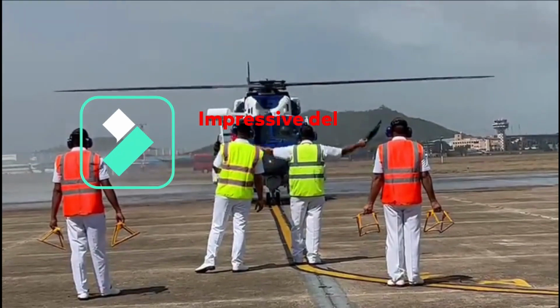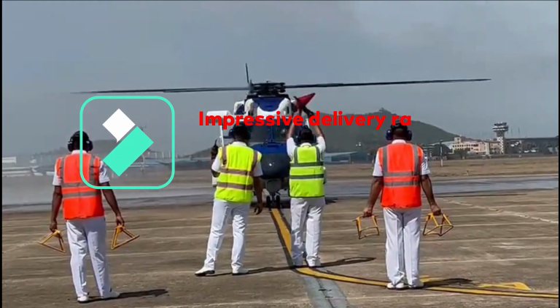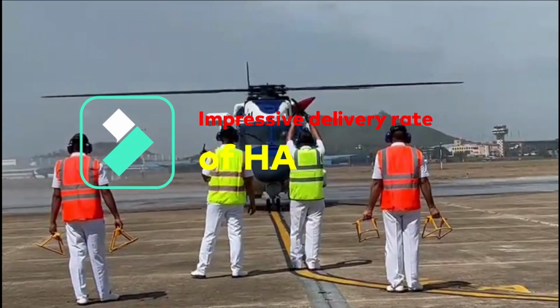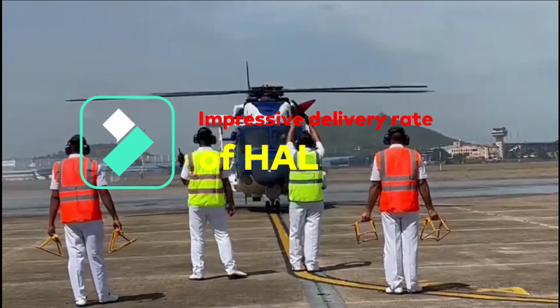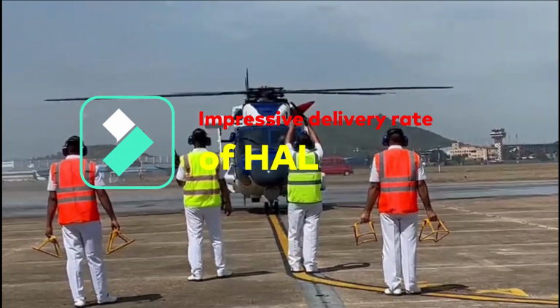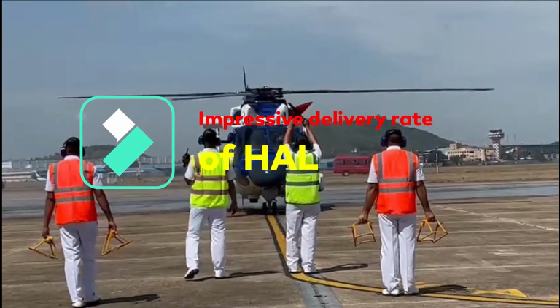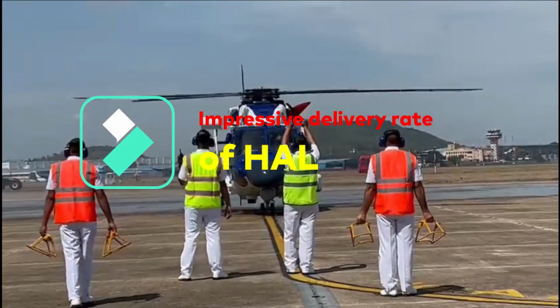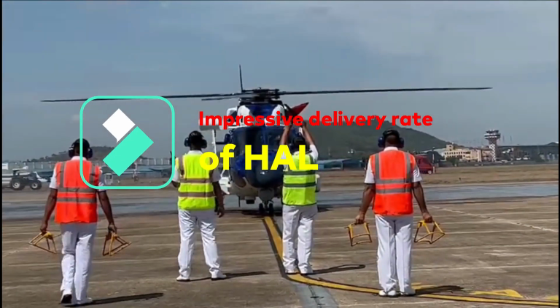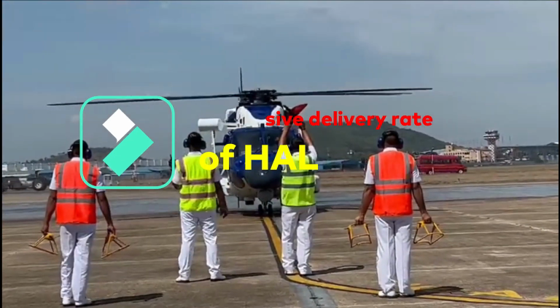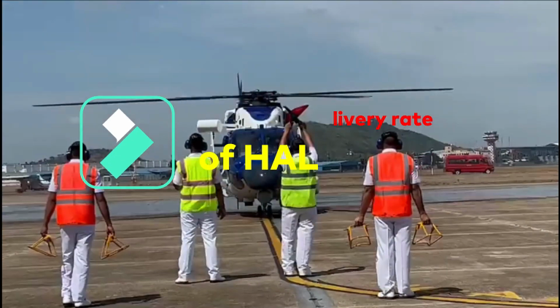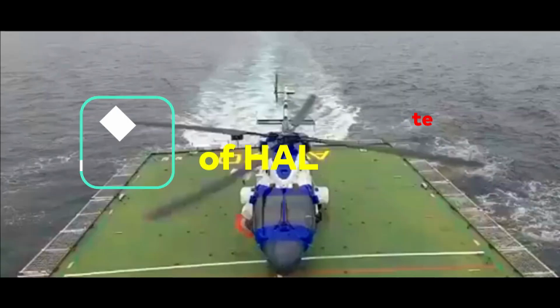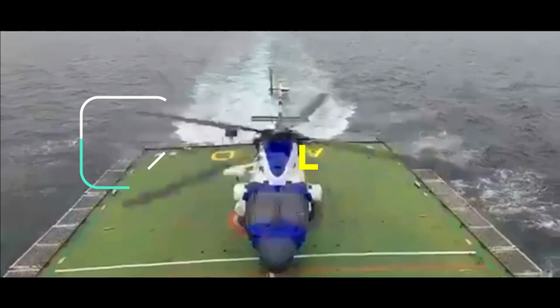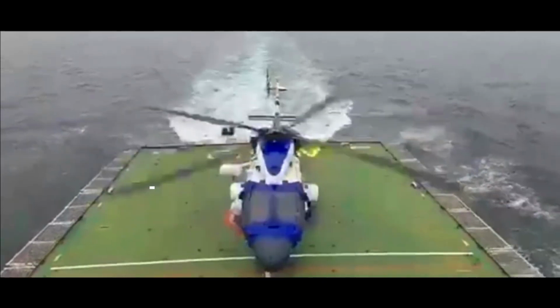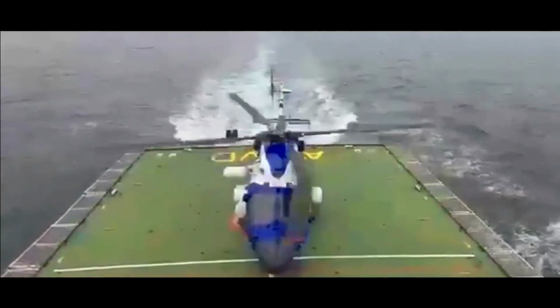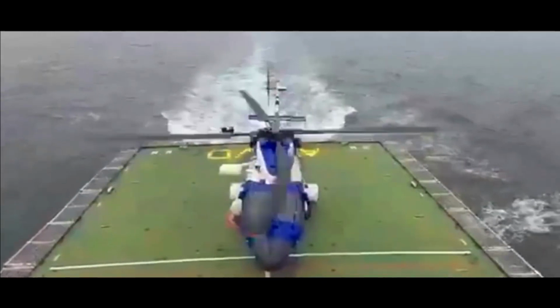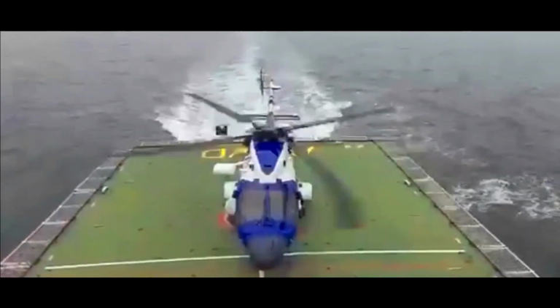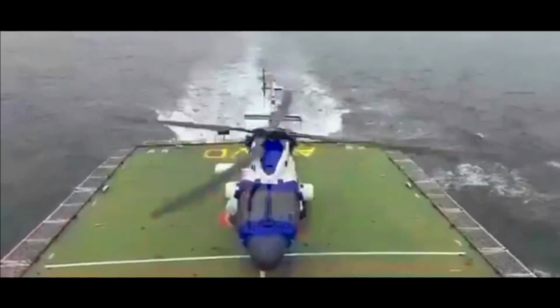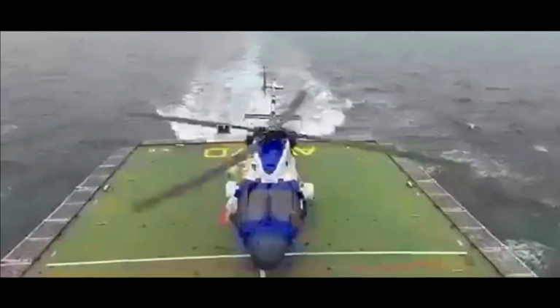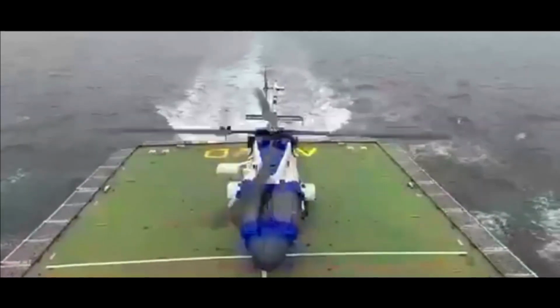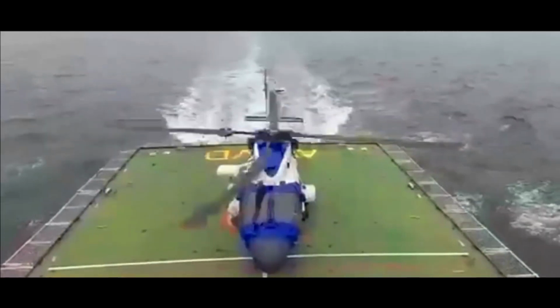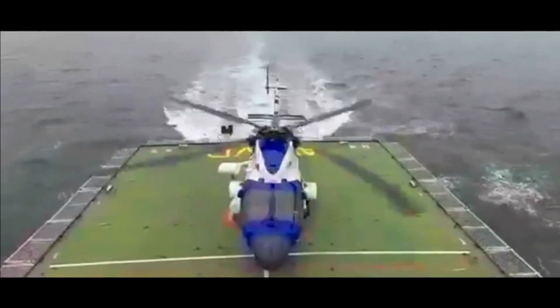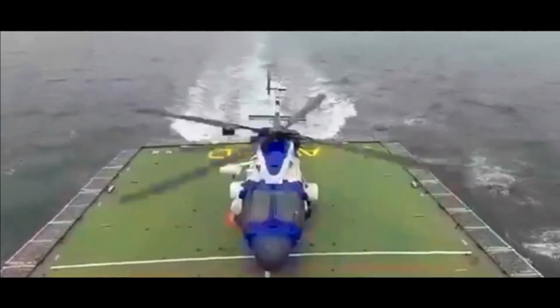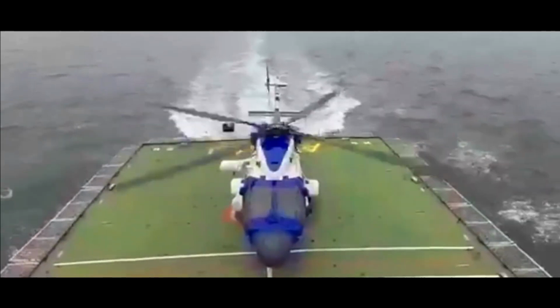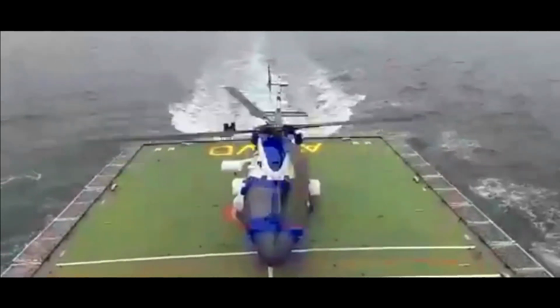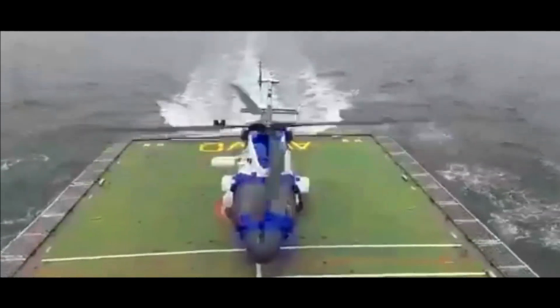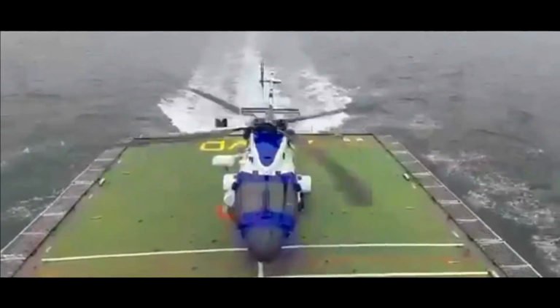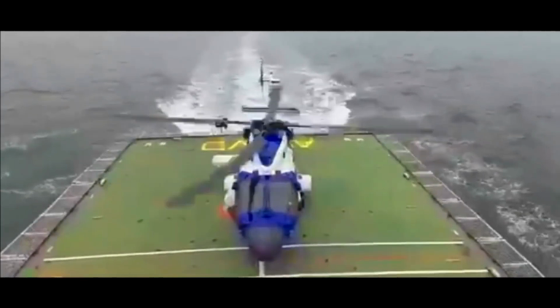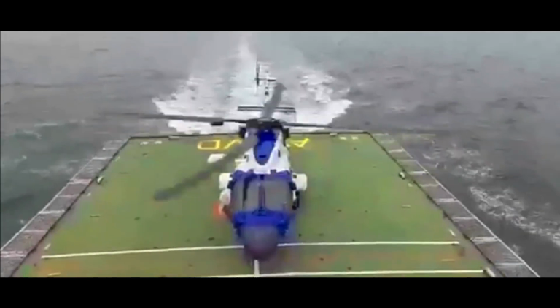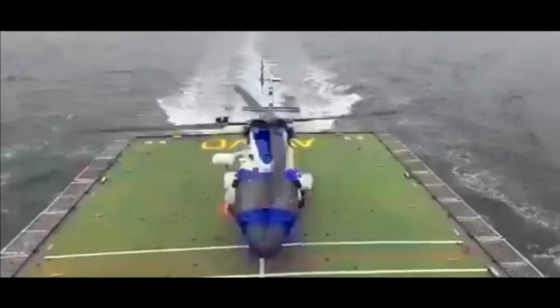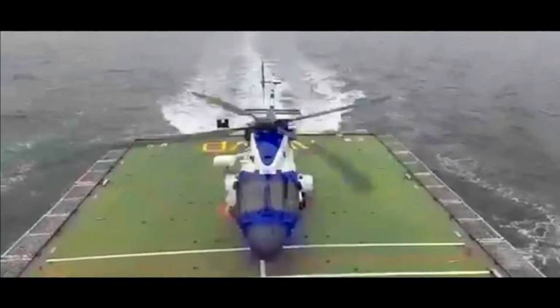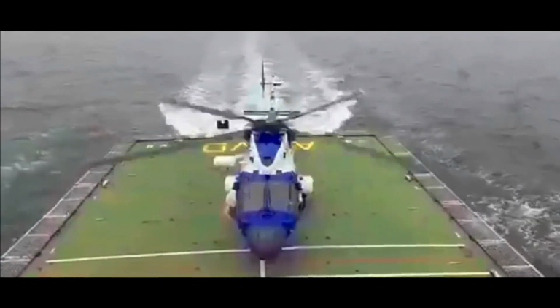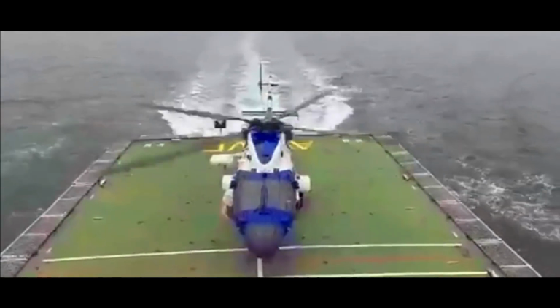The whole process of induction of ALH Mark III started from March 2017, when HAL received an order for 32 ALH Mark III helicopters for the Indian Navy and Indian Coast Guard, to replace their aging fleet with a new improved version of the ALH Dhruv Mark III.